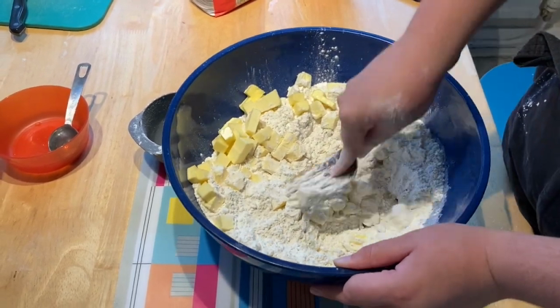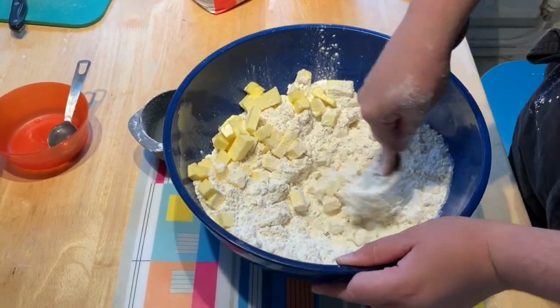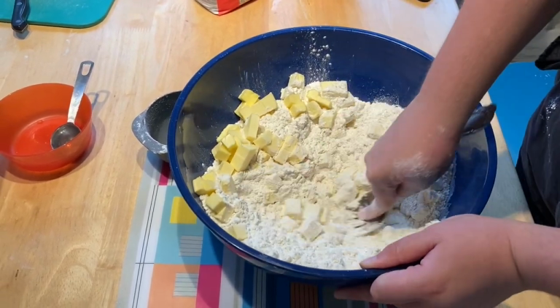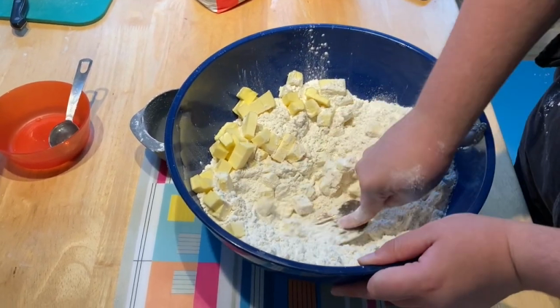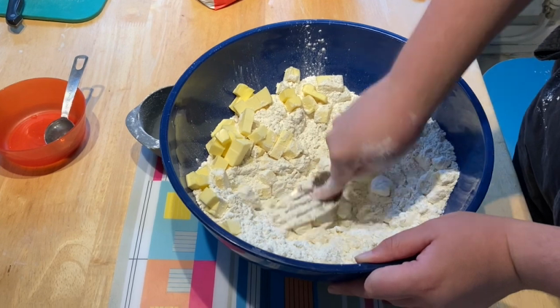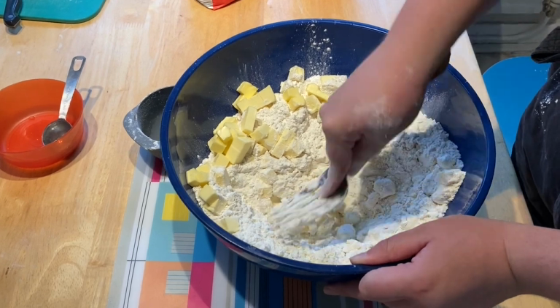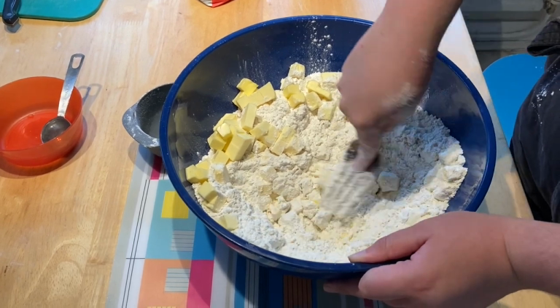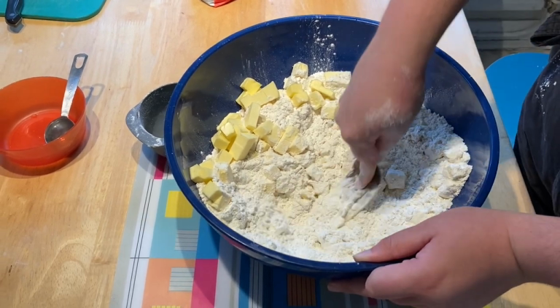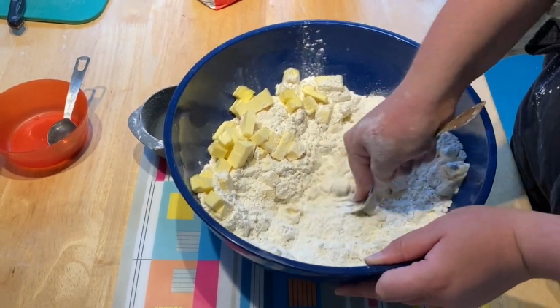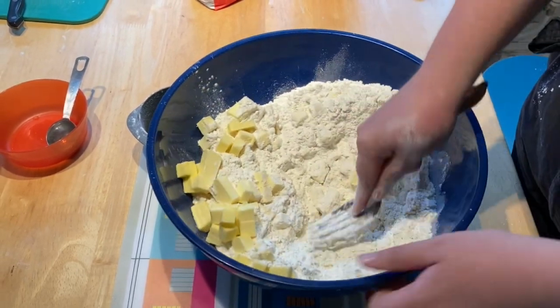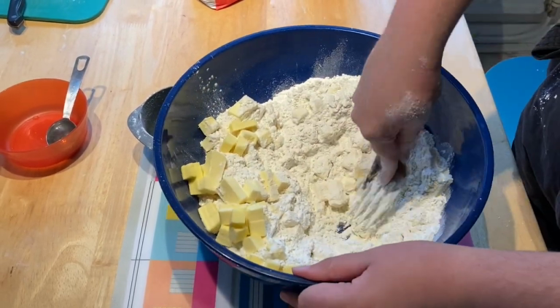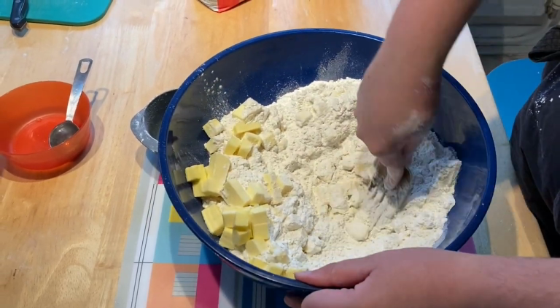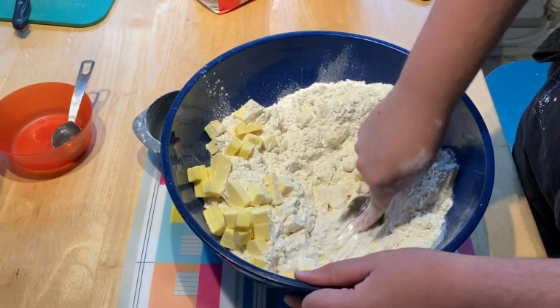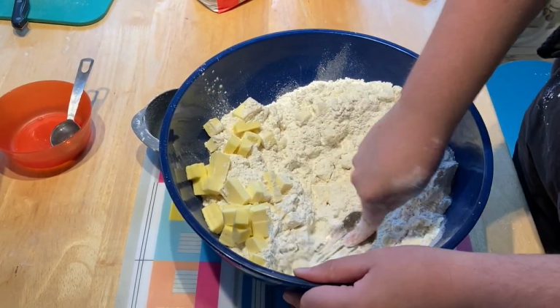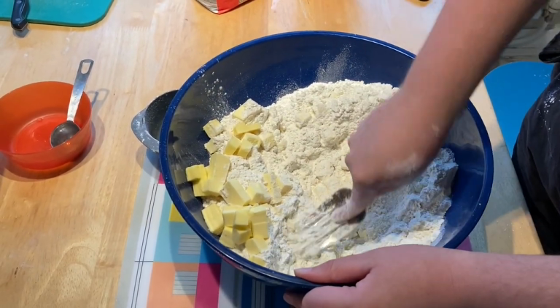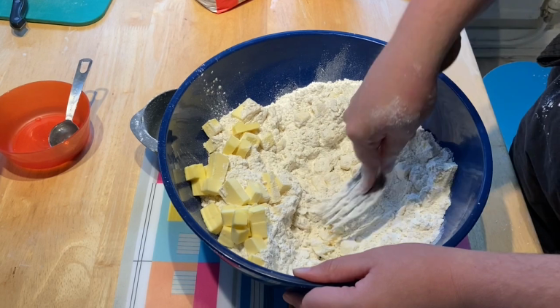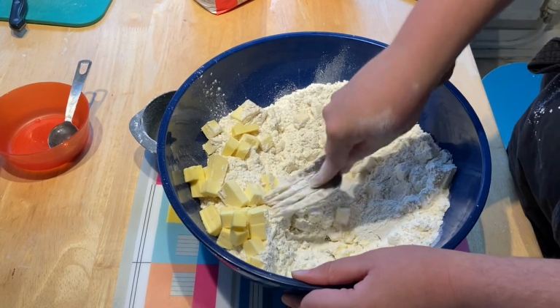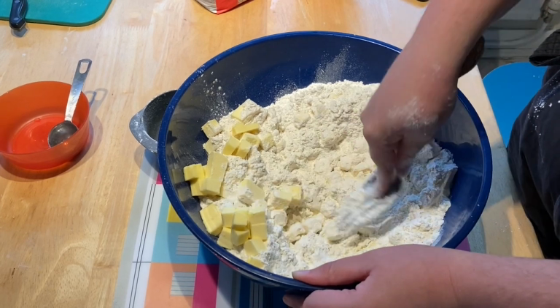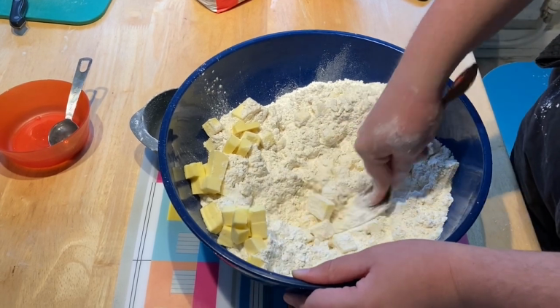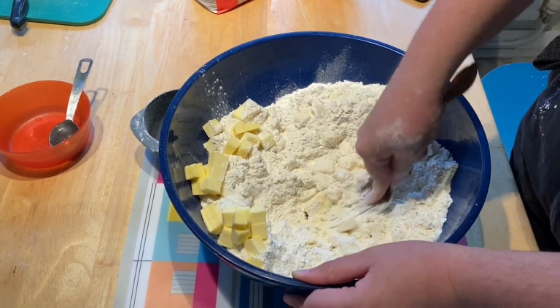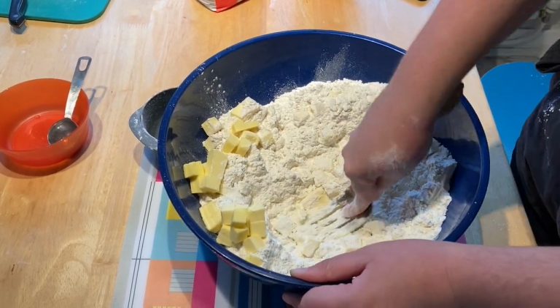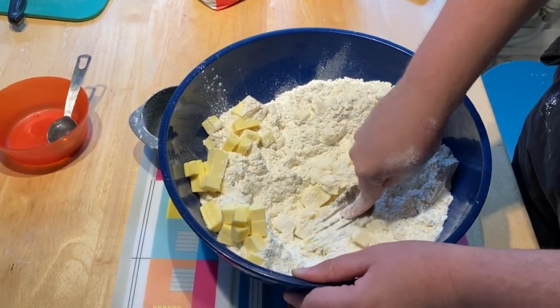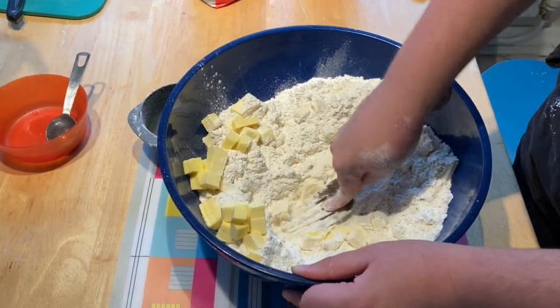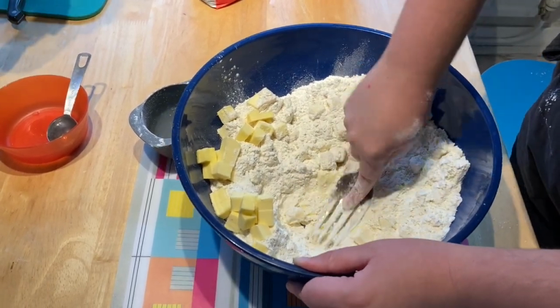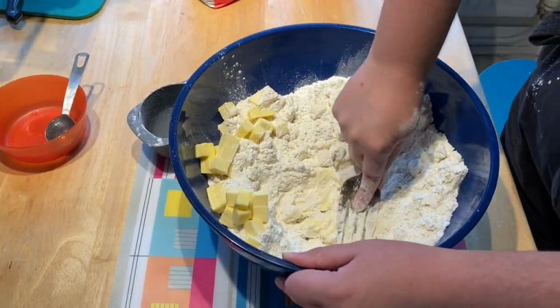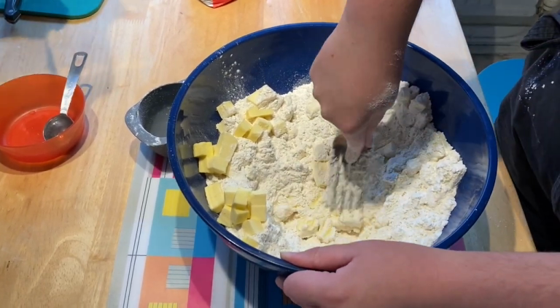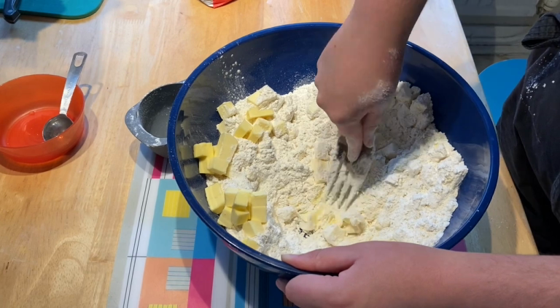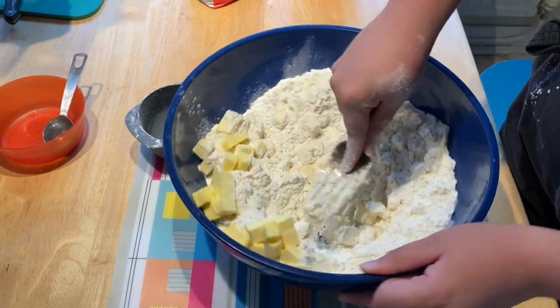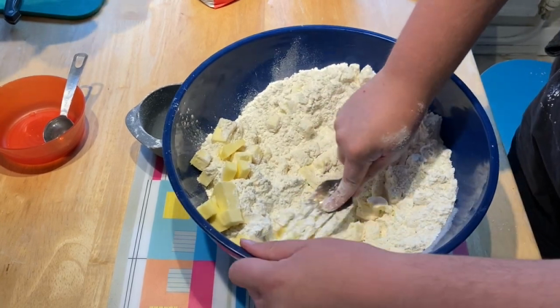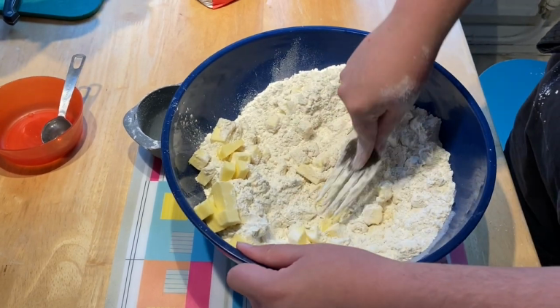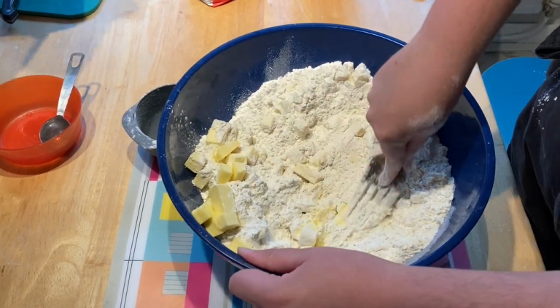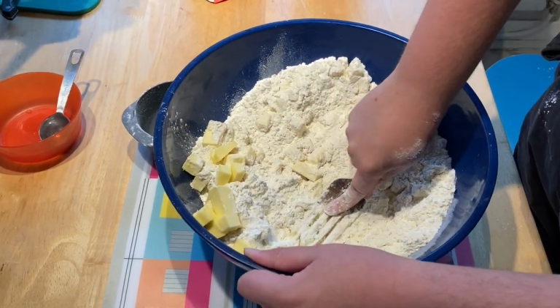So somebody invented a tool for this. I have one at home — I will have one at home. I can use it for any sorts of flaky delicacies; I use it for scones a lot.